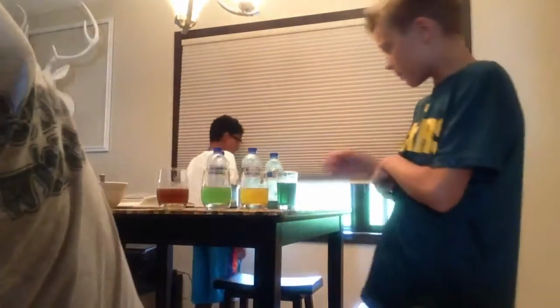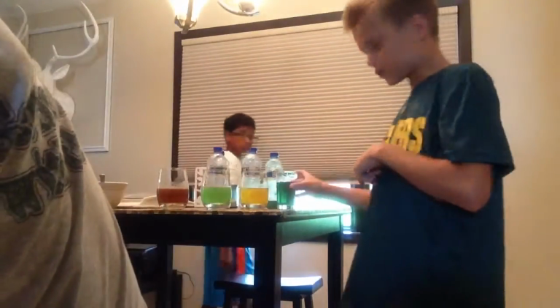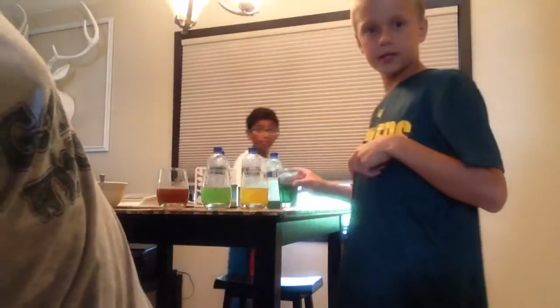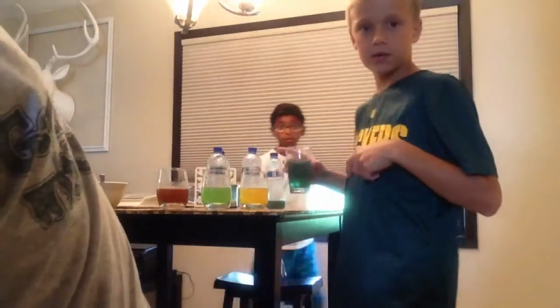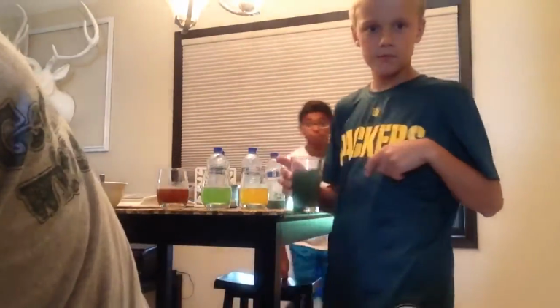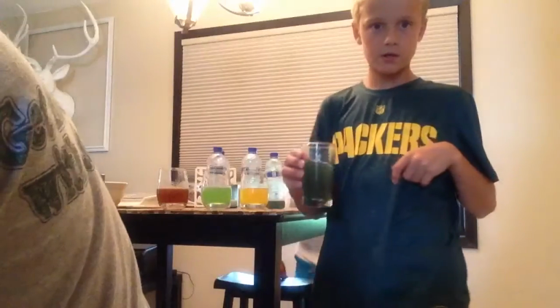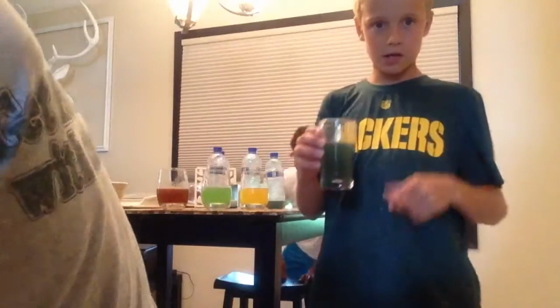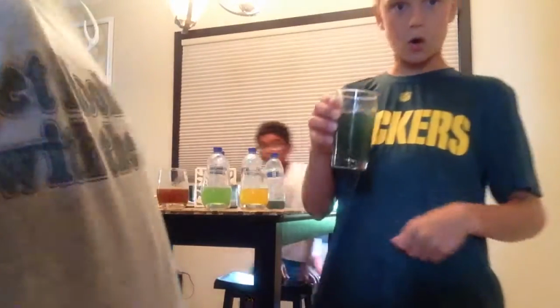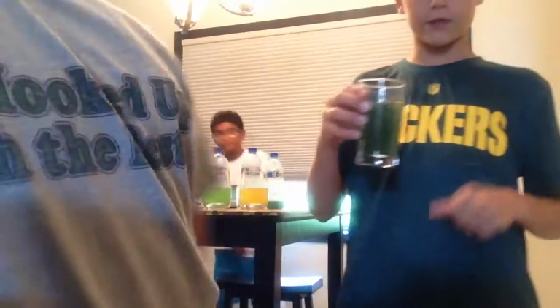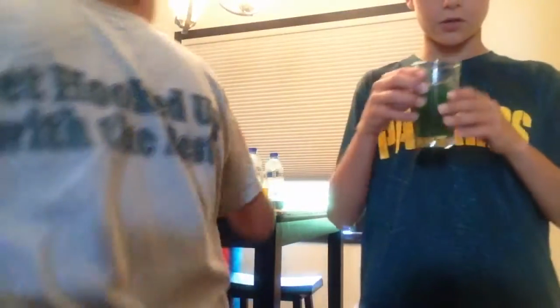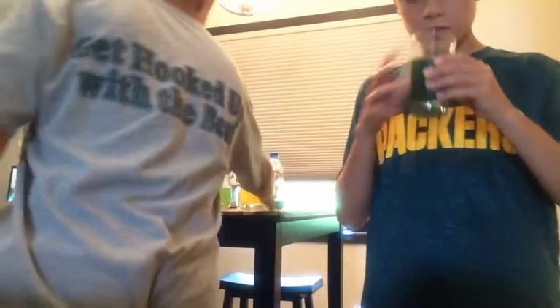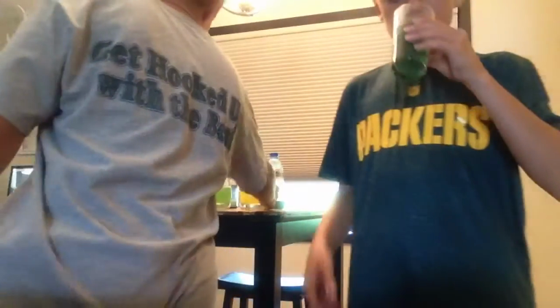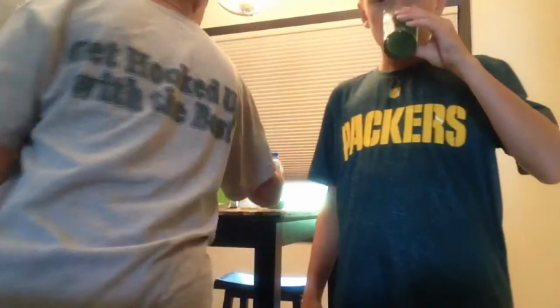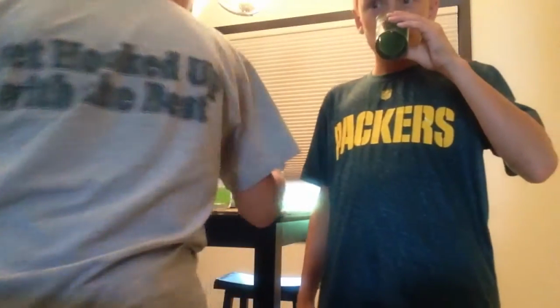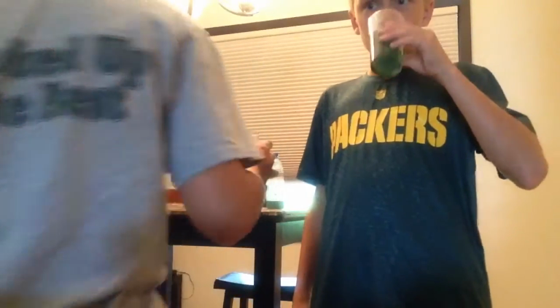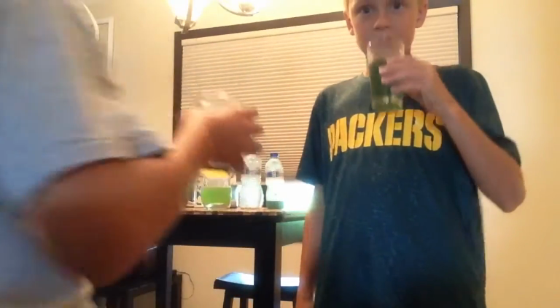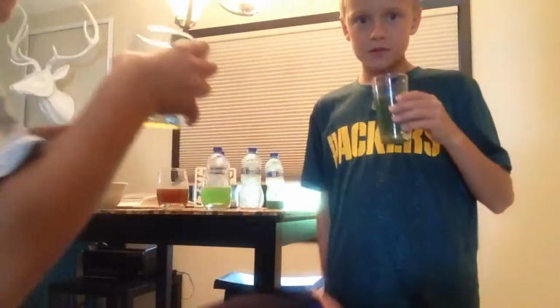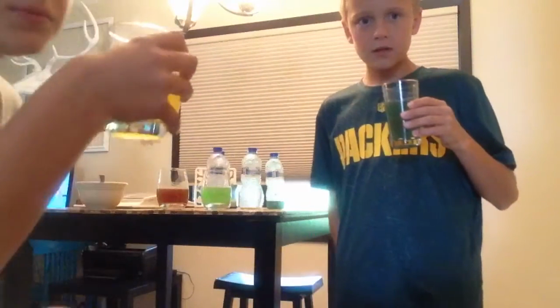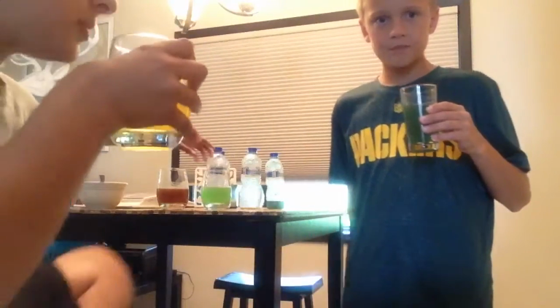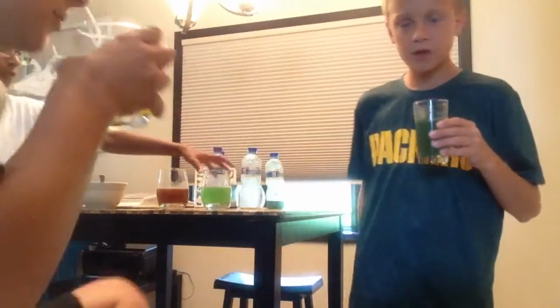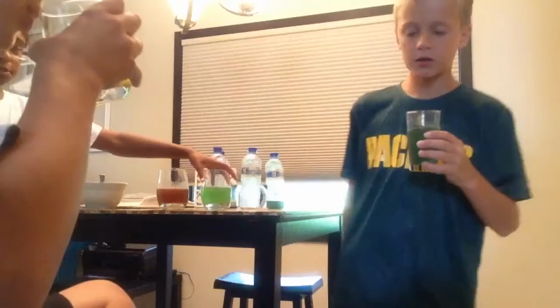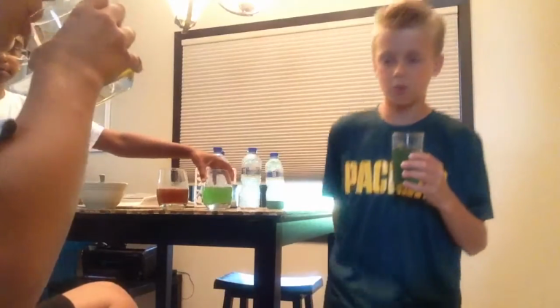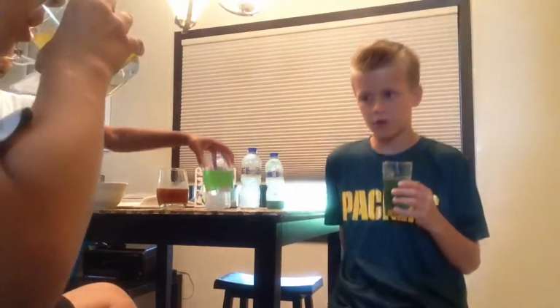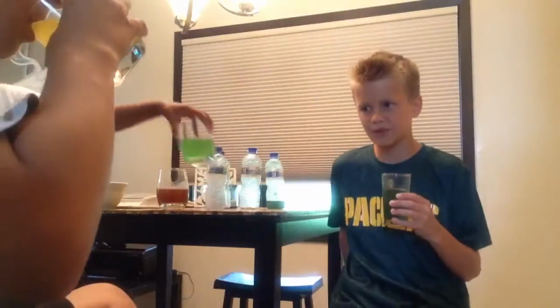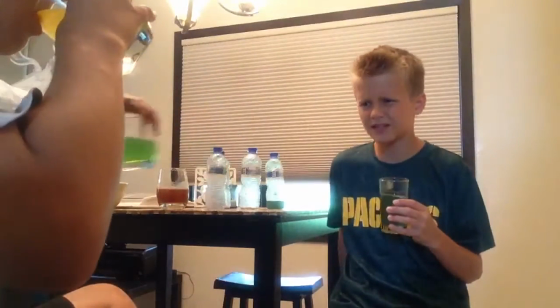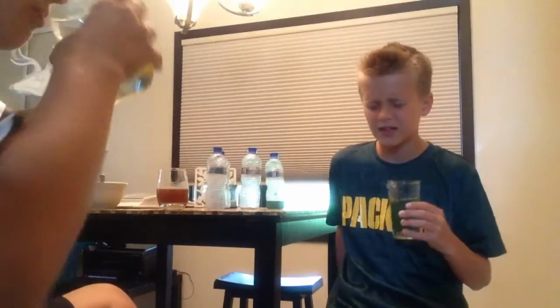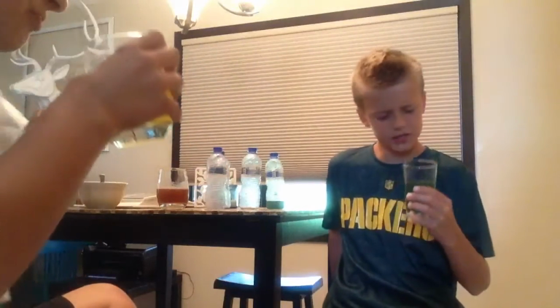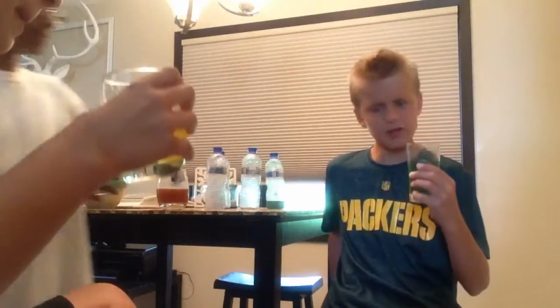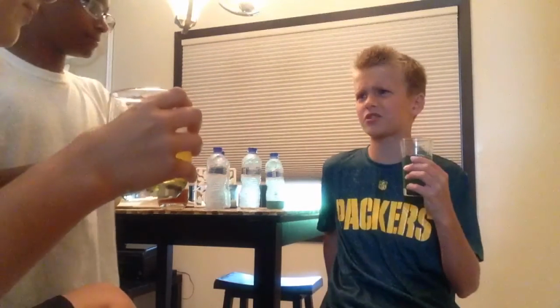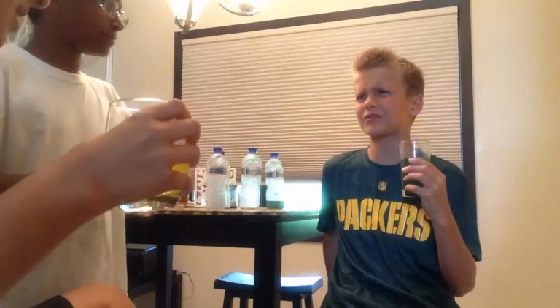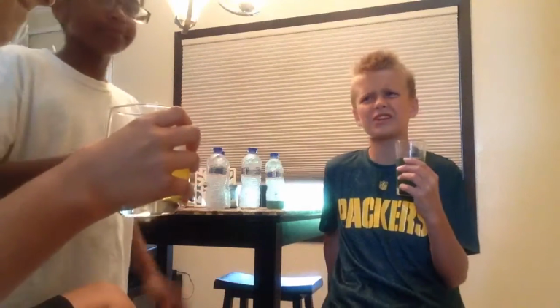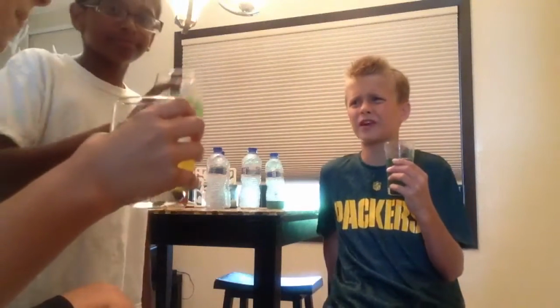I'm going to try this now. All flavors here. I'm trying the green — I'm trying the green first thing. Wow. This really didn't turn out. This is like no flavor.